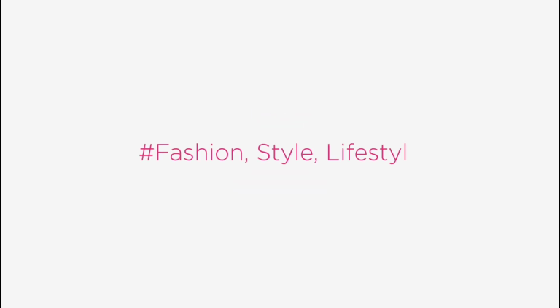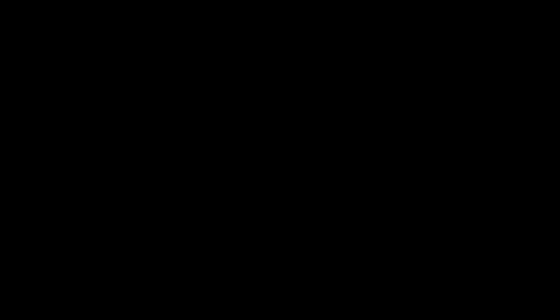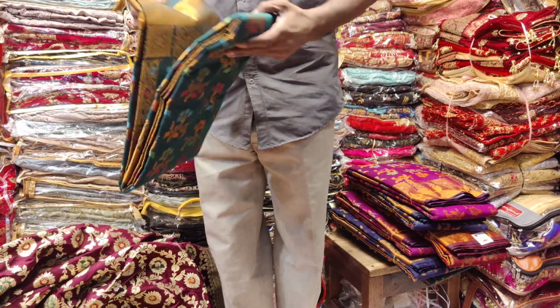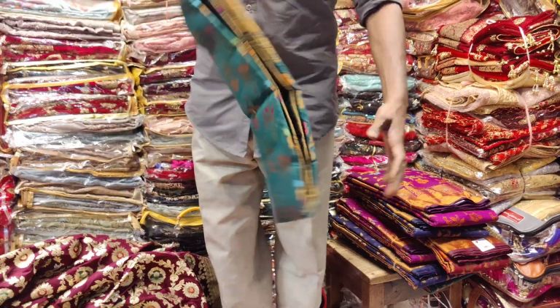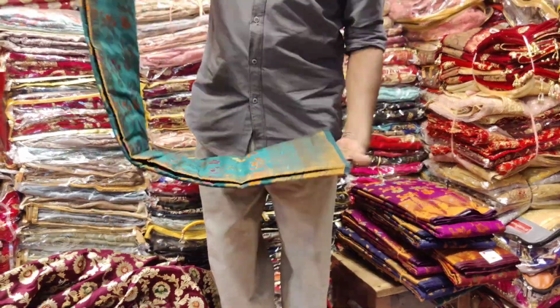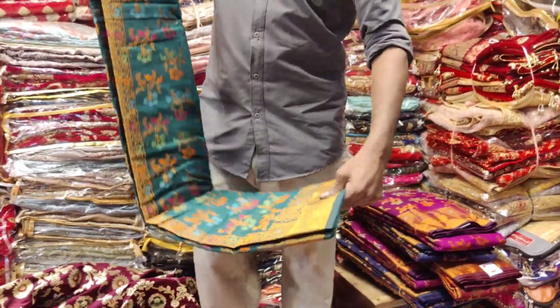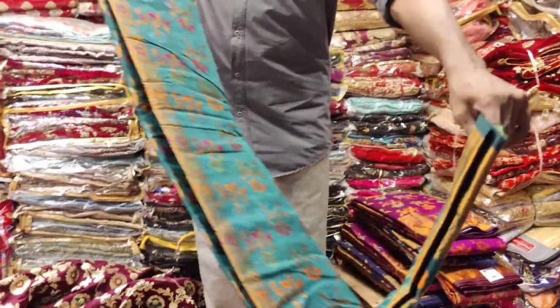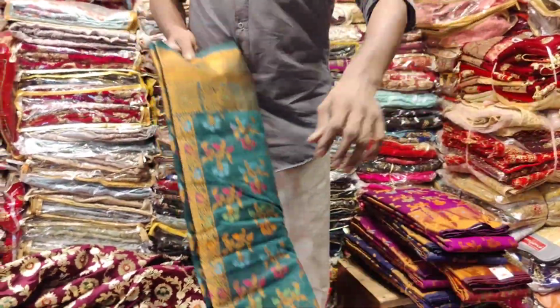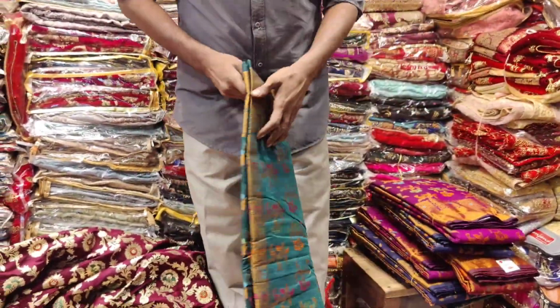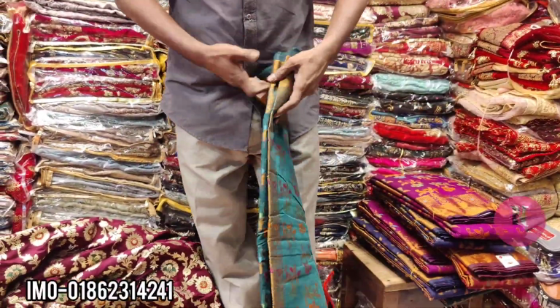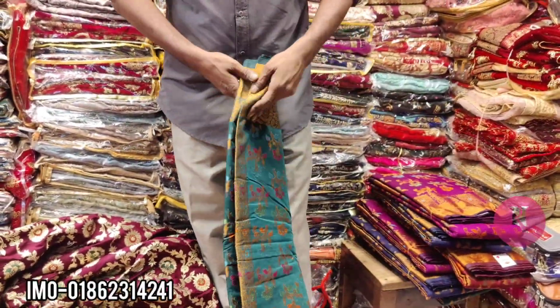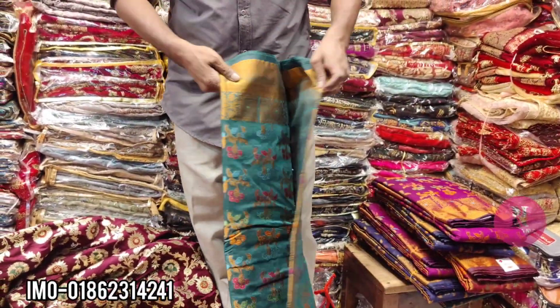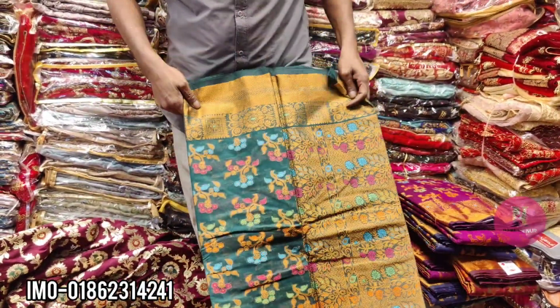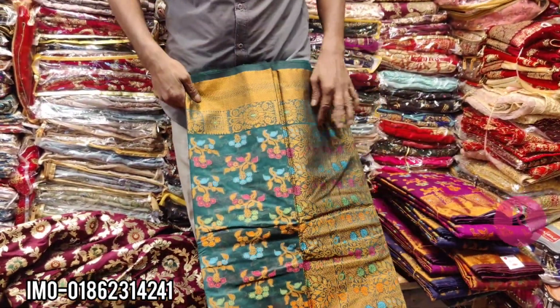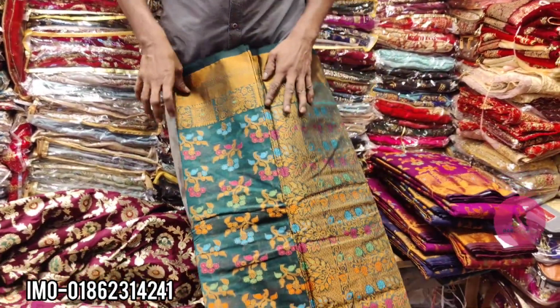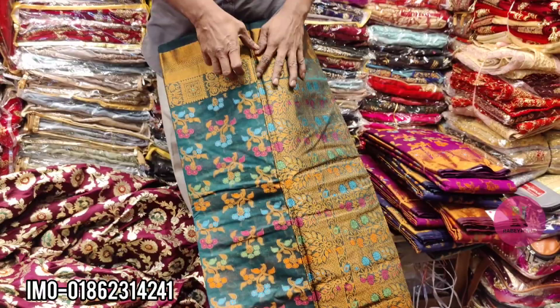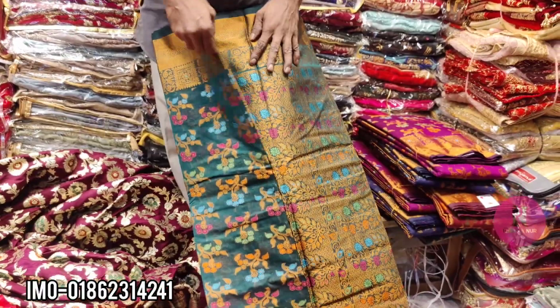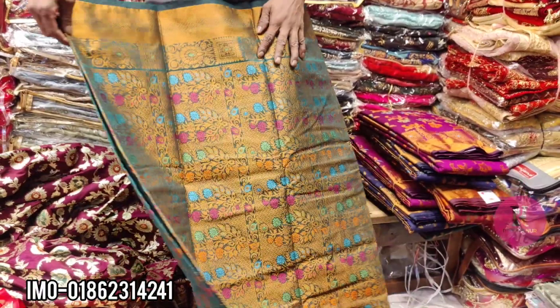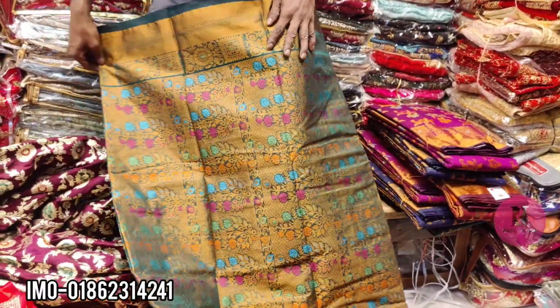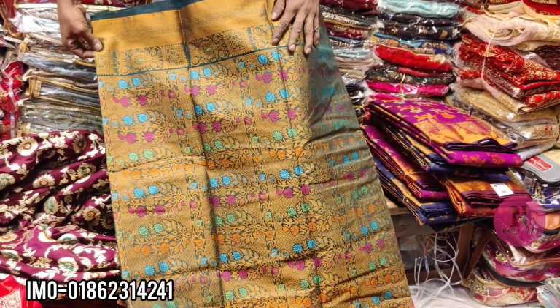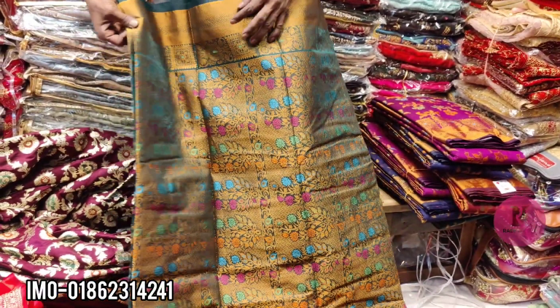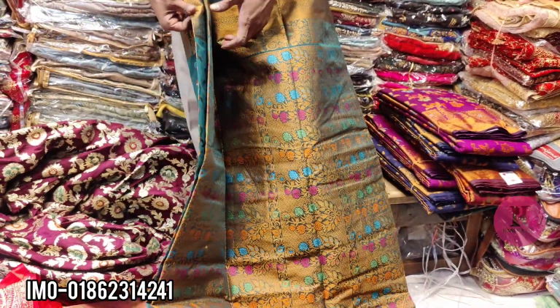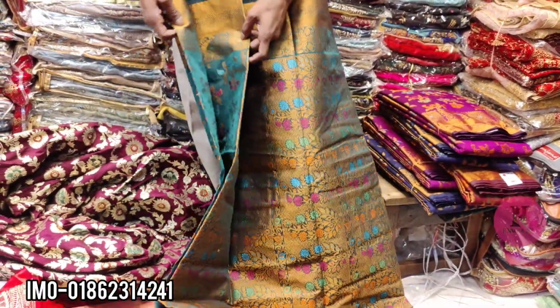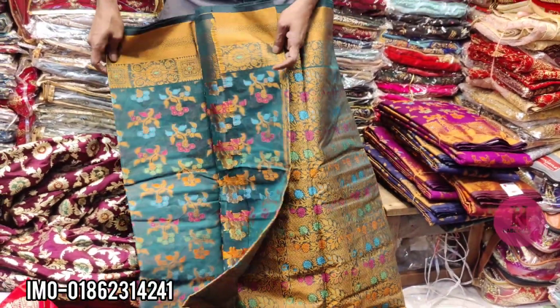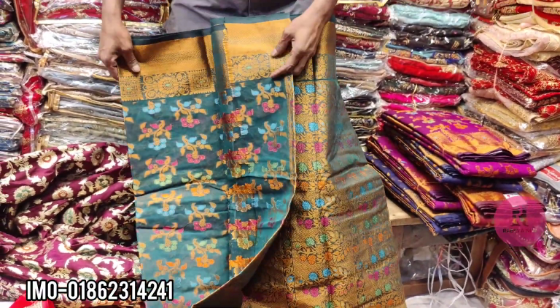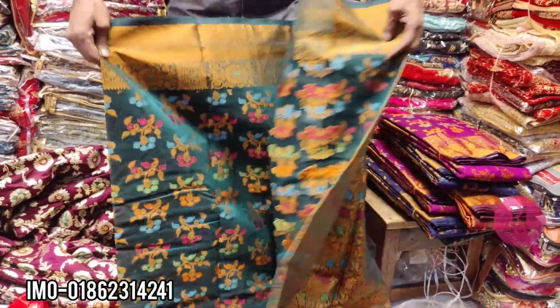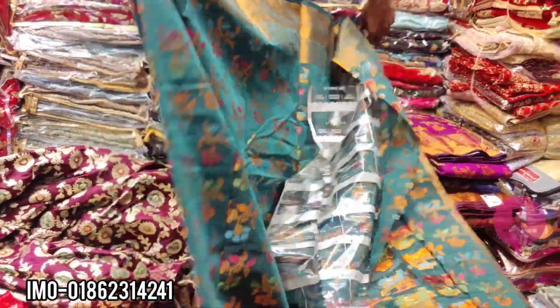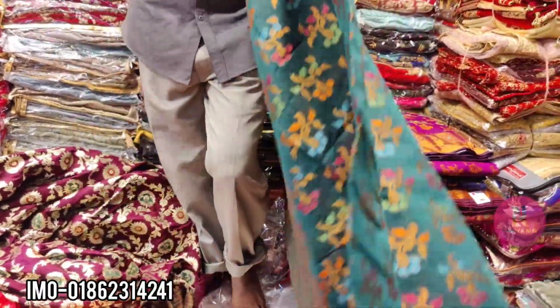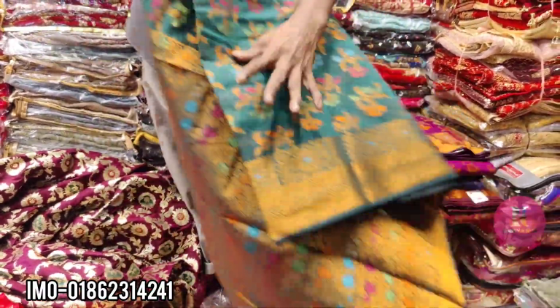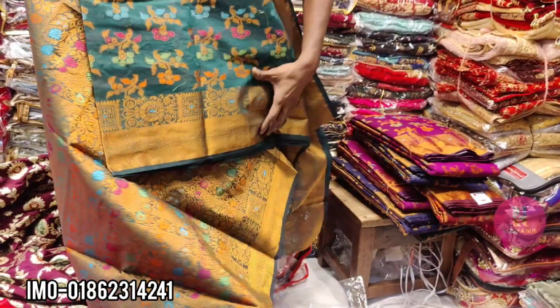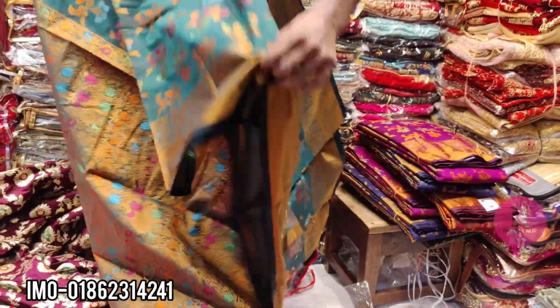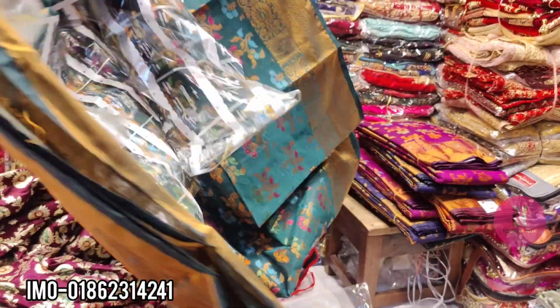Hello everyone, welcome to the collection of Monipuri's update collection. We have a collection of Monipuri's collection.